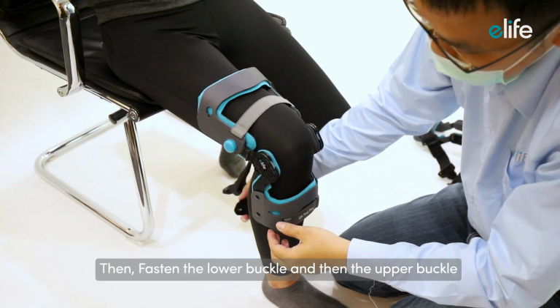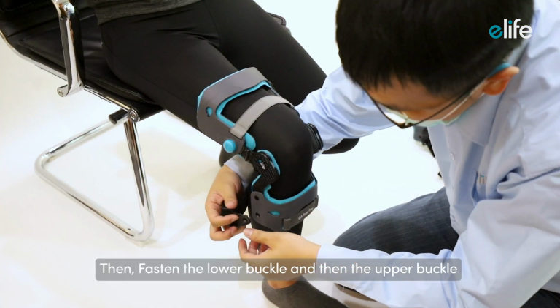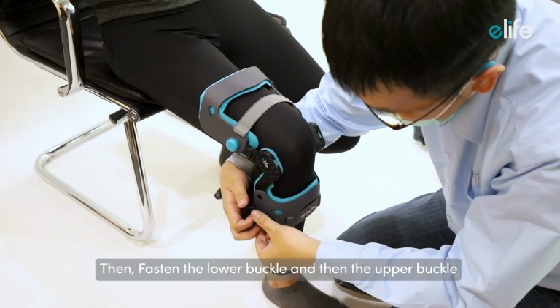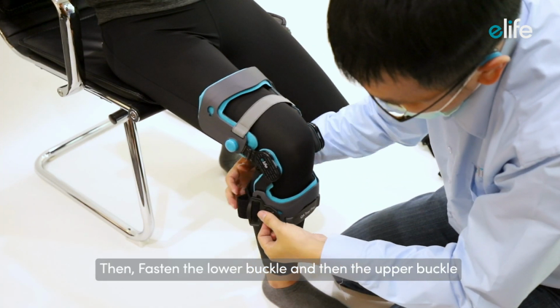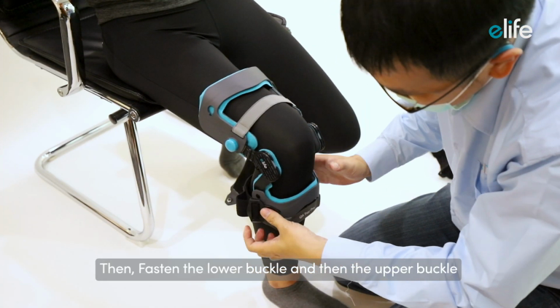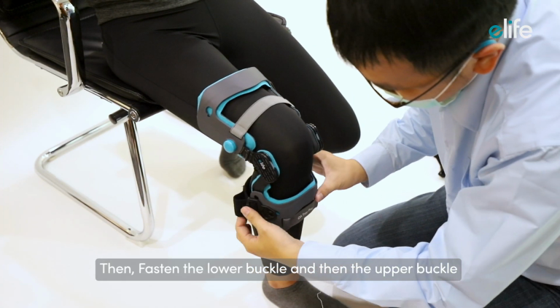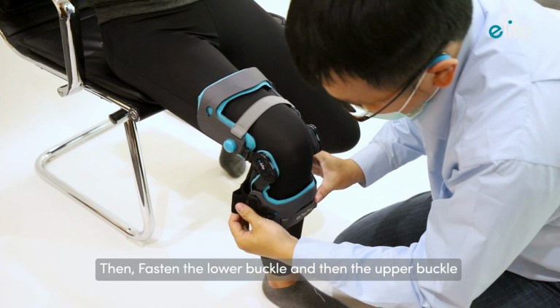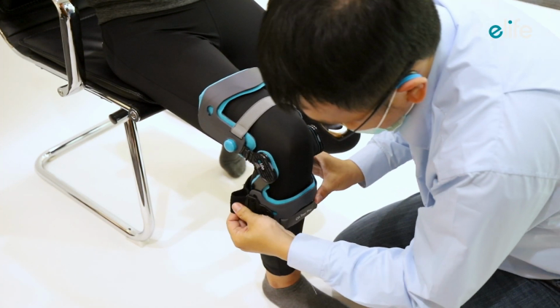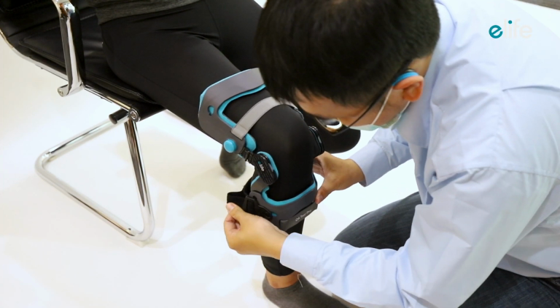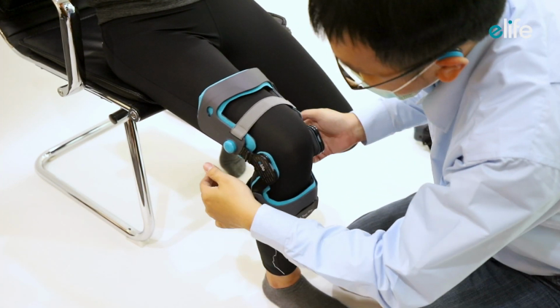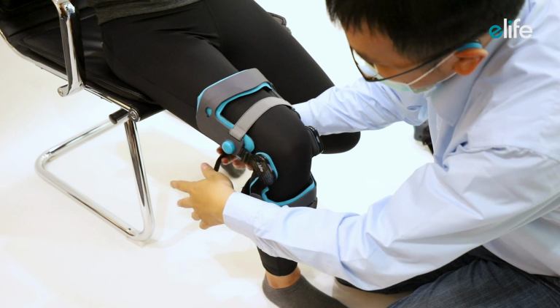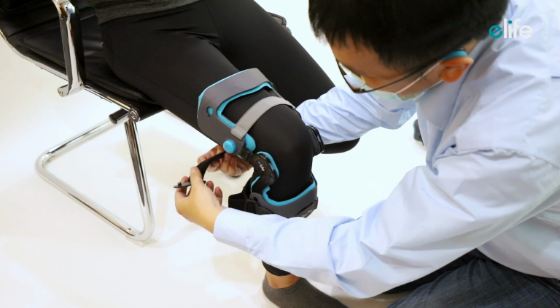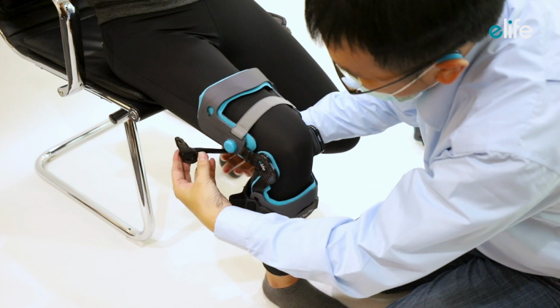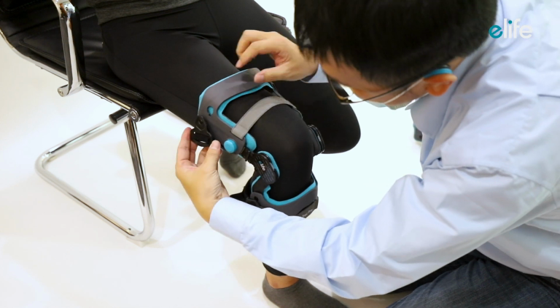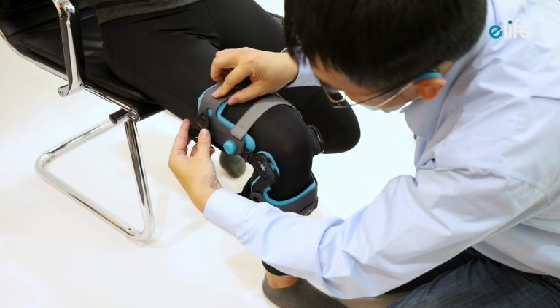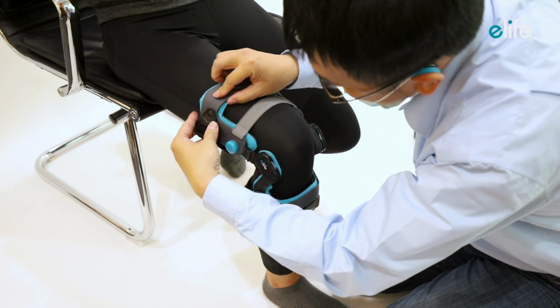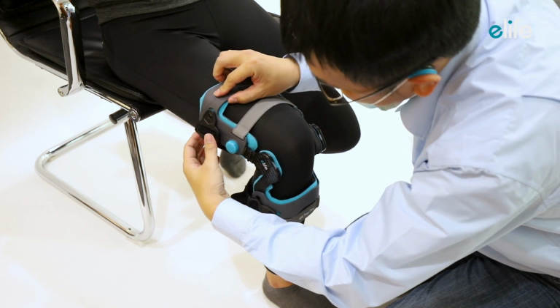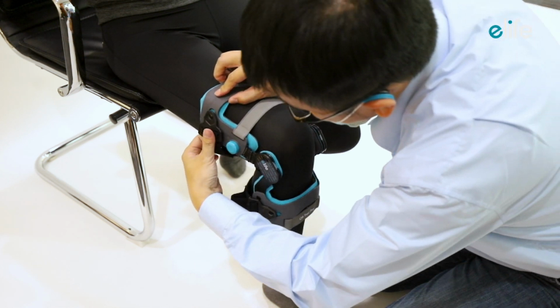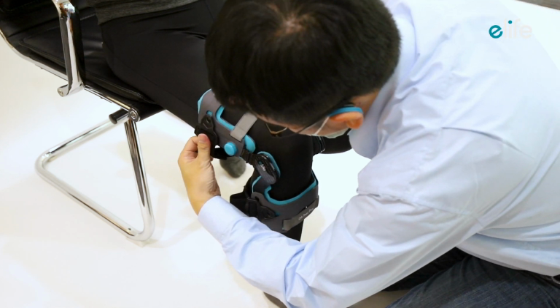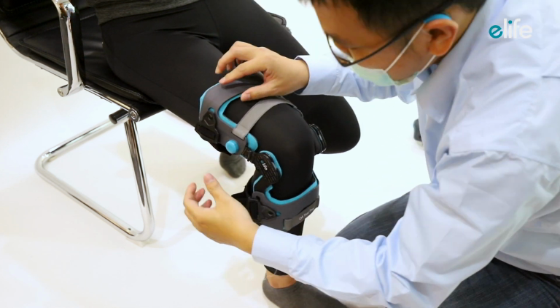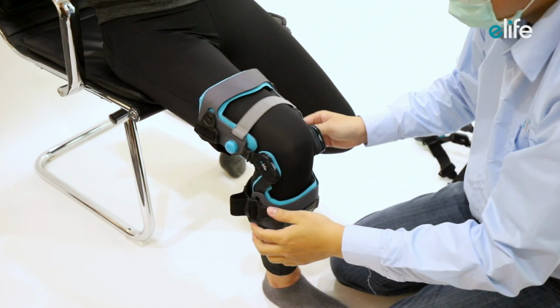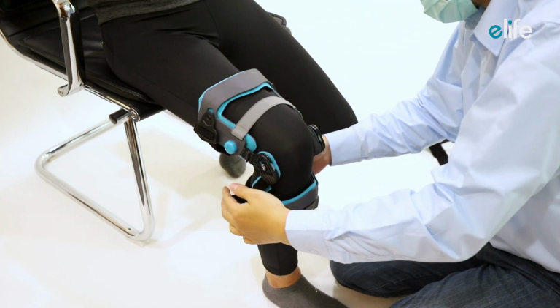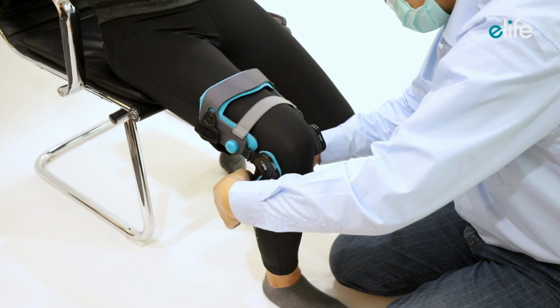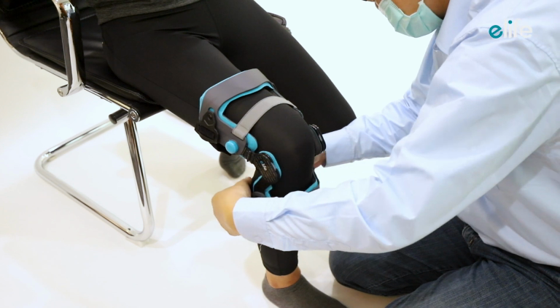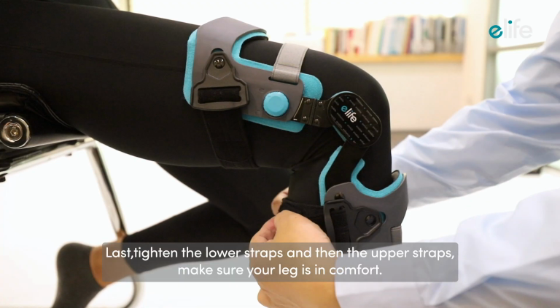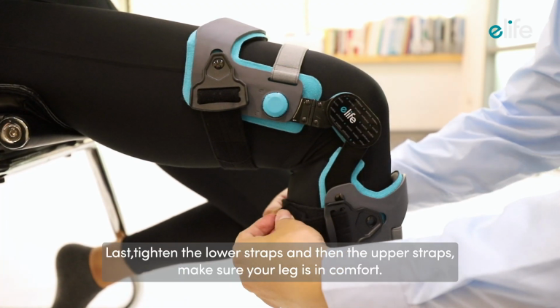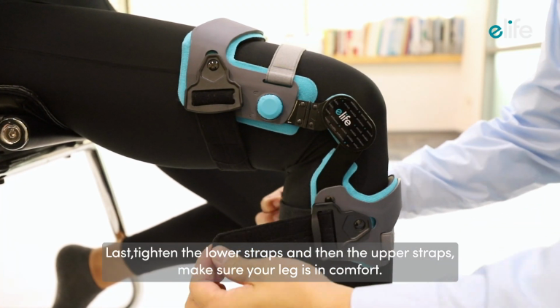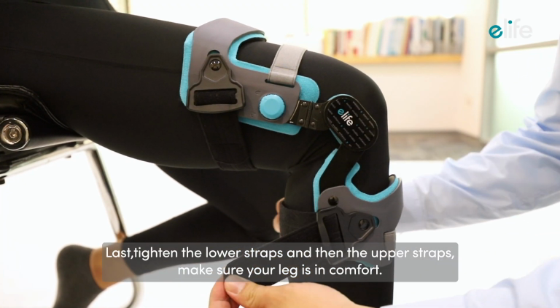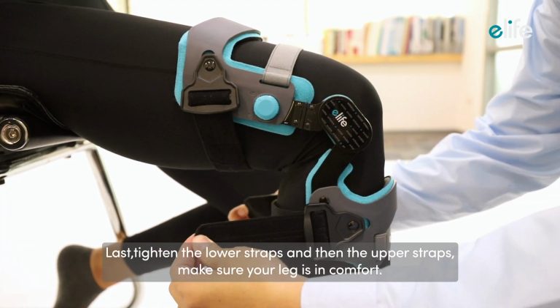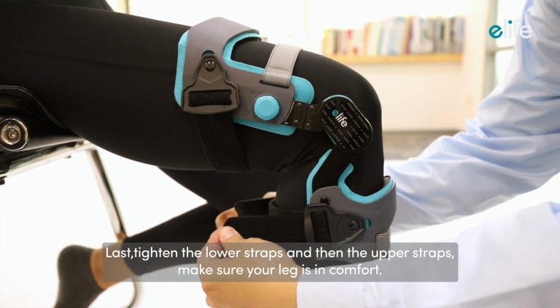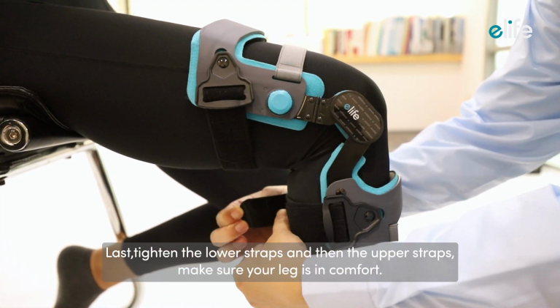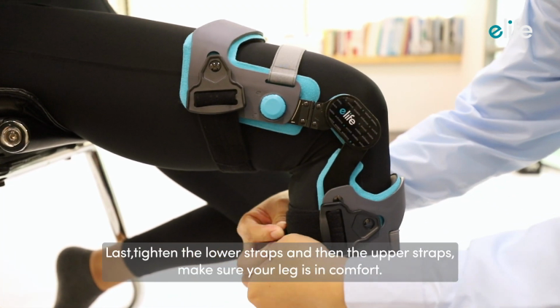Then, fasten the lower buckle and then the upper buckle. Last, tighten the lower straps and then the upper straps.